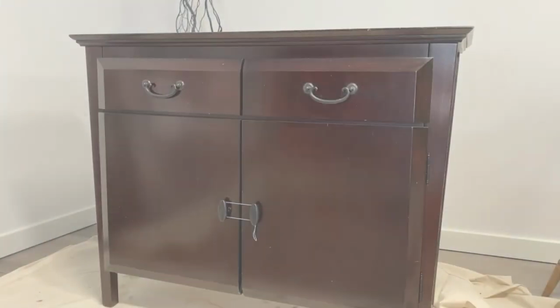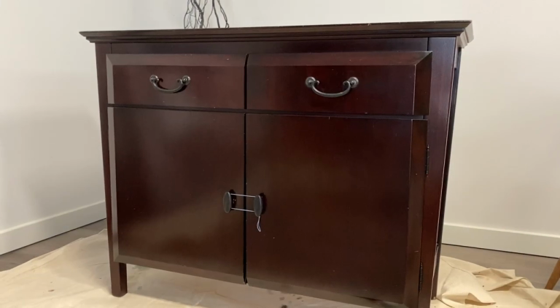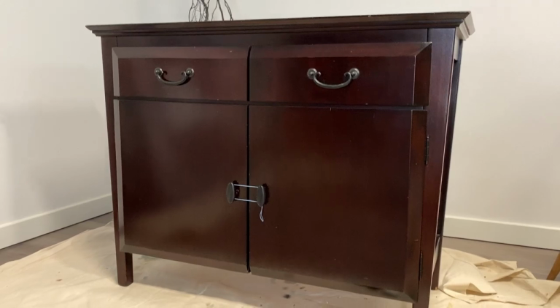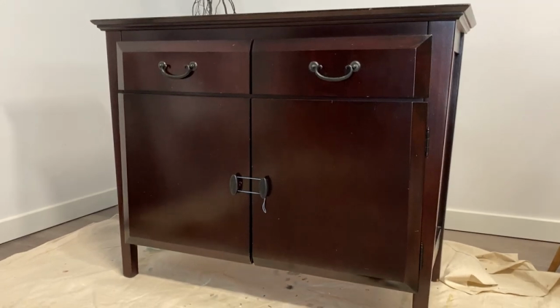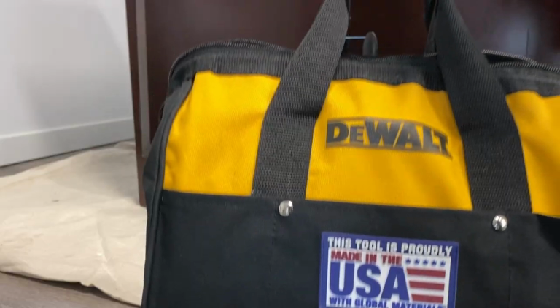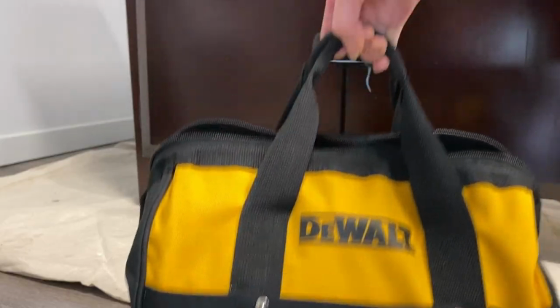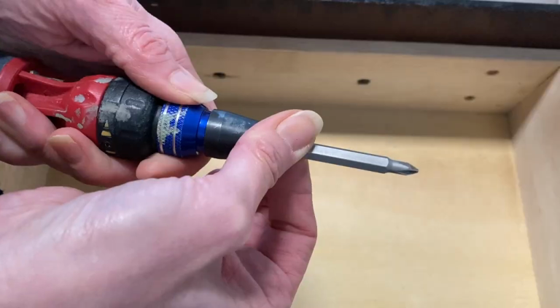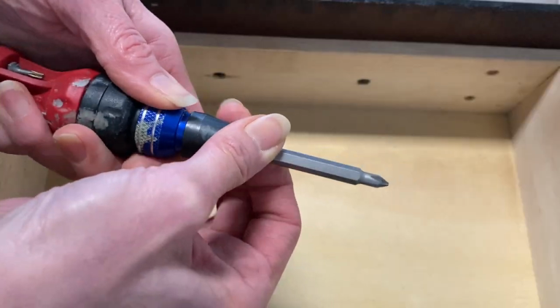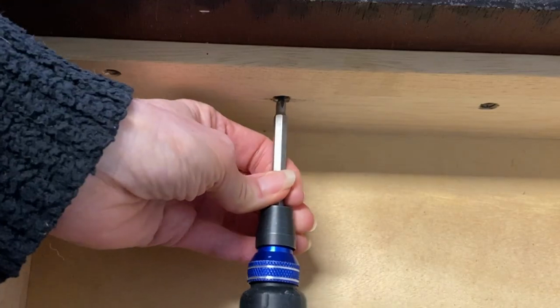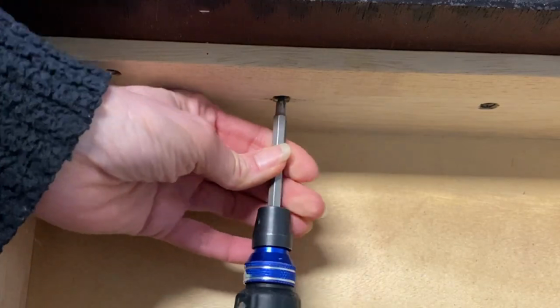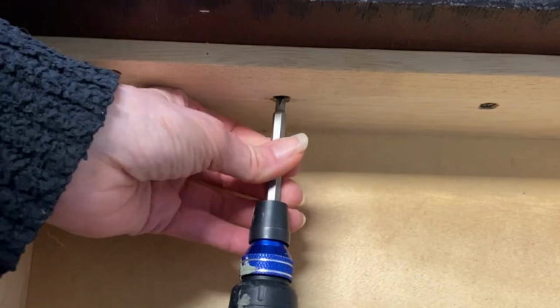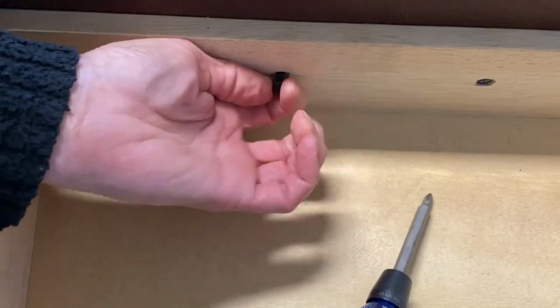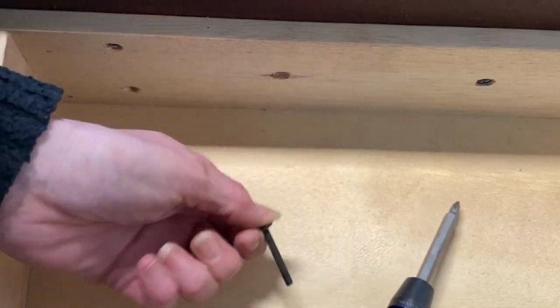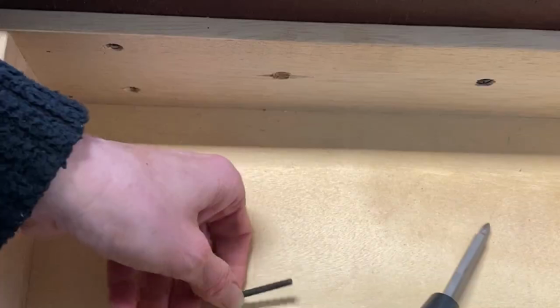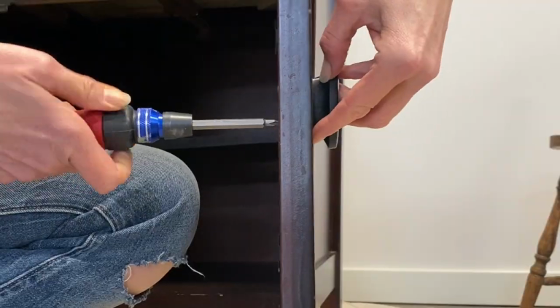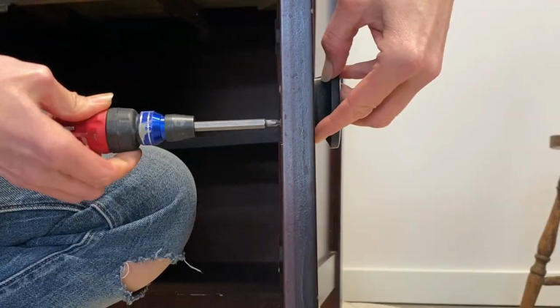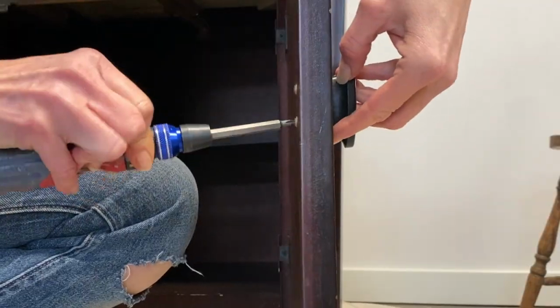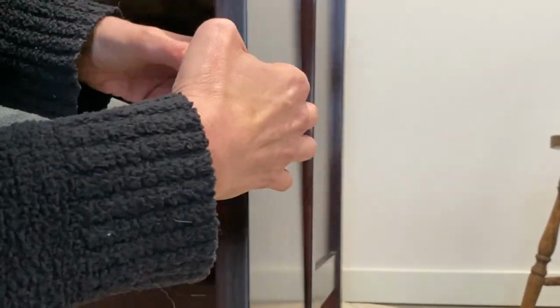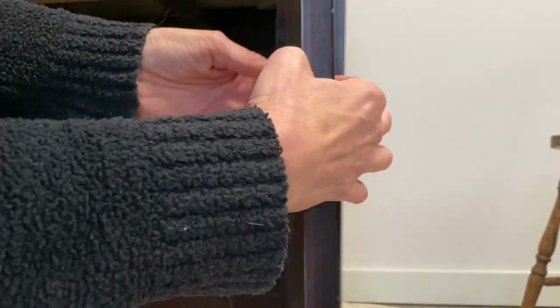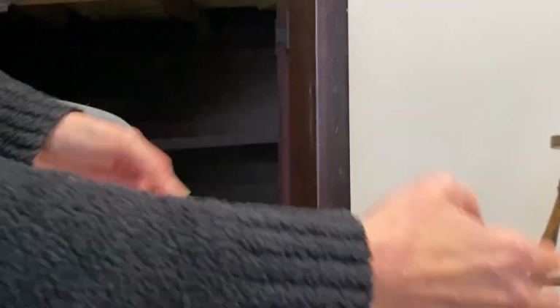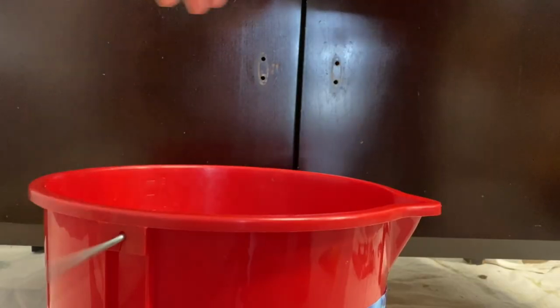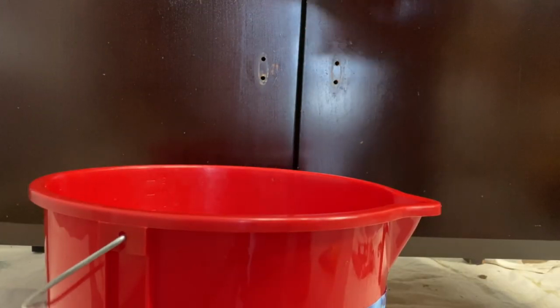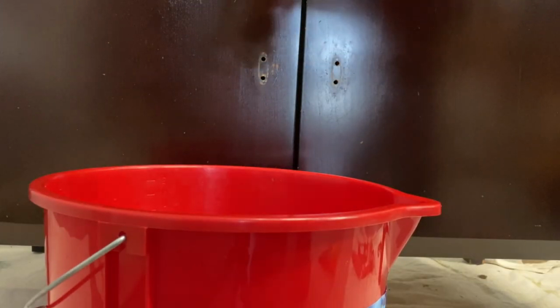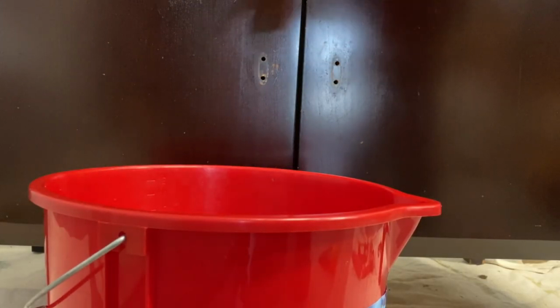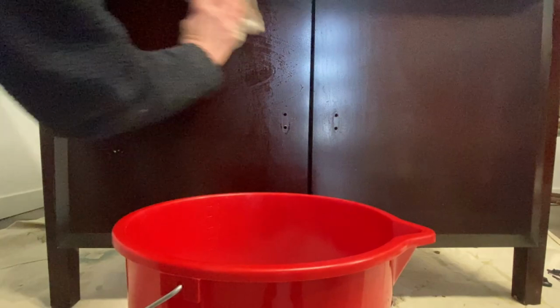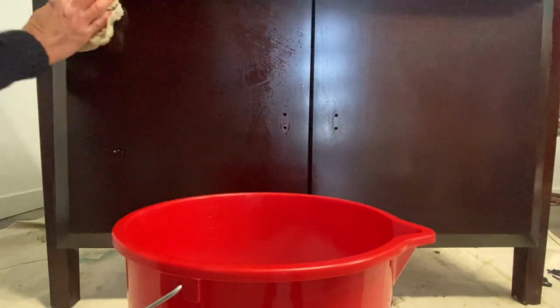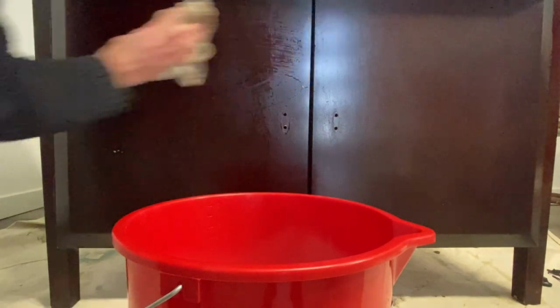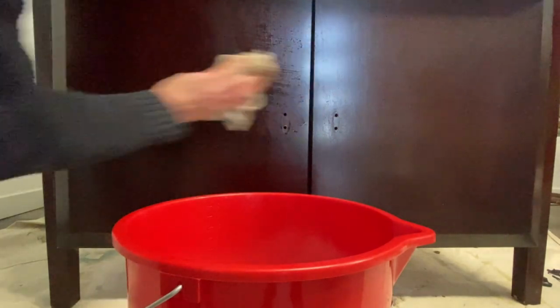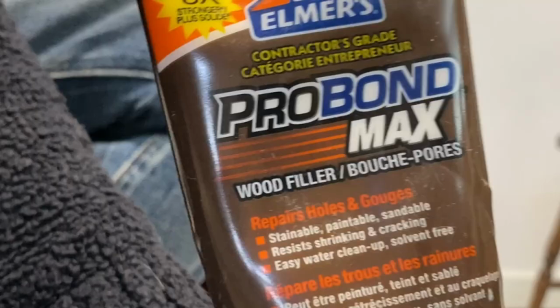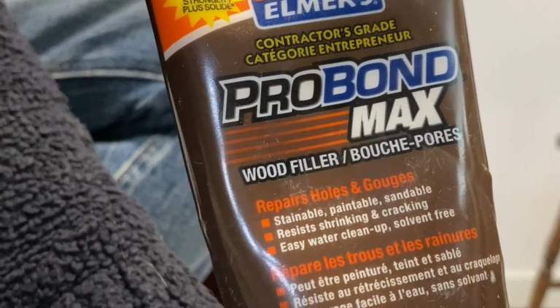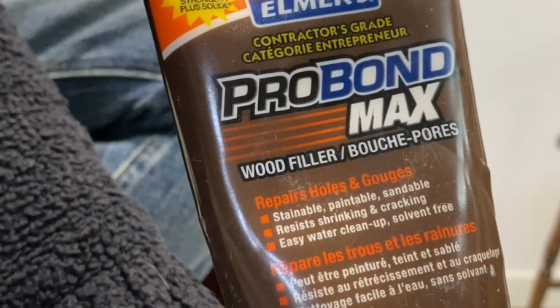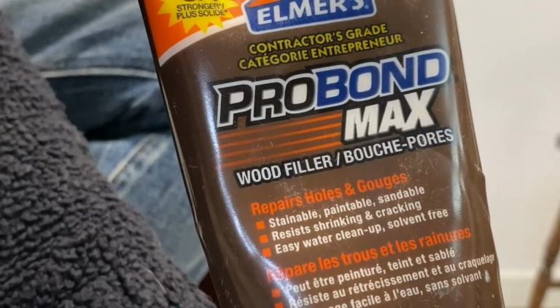I picked up this credenza on Facebook Marketplace for $50. It was pretty banged up, a lot of knocks and damage to it. But I thought with a really good cleaning, I could maybe do something with it — if not, maybe practice some art onto this.